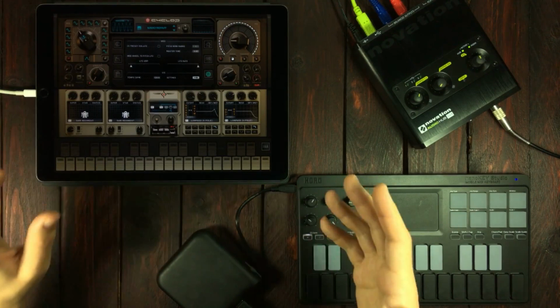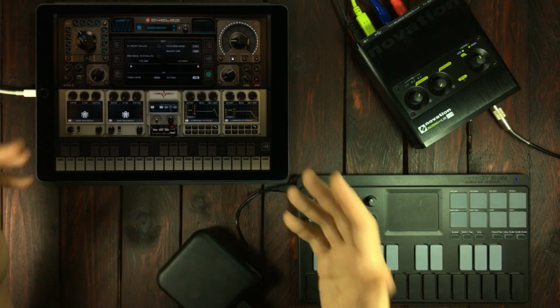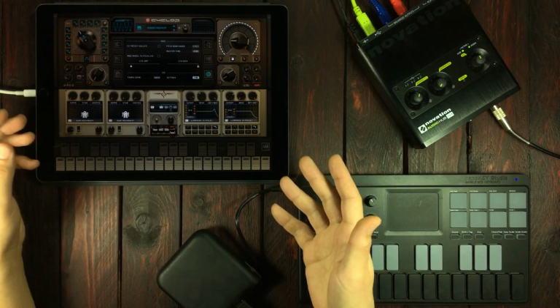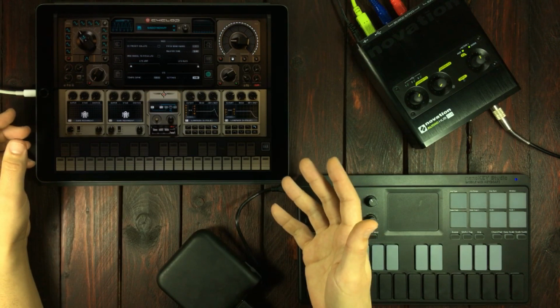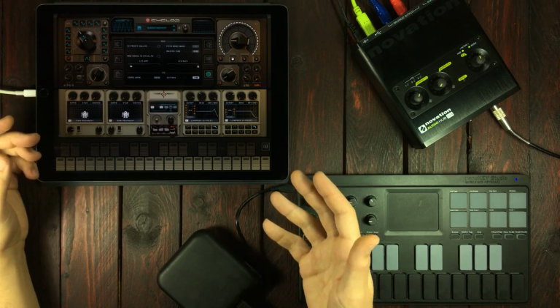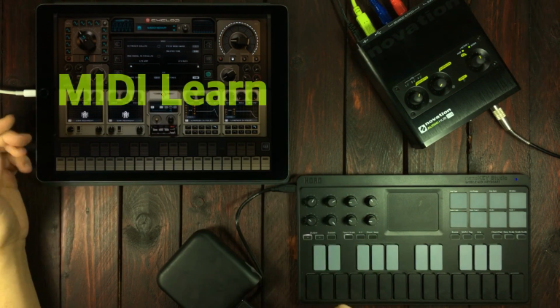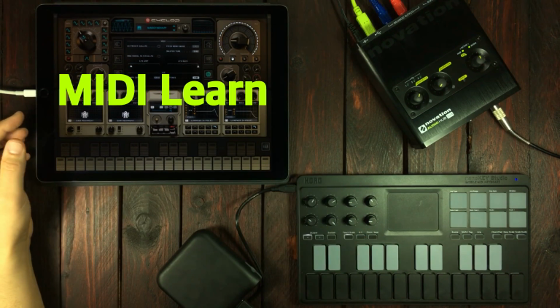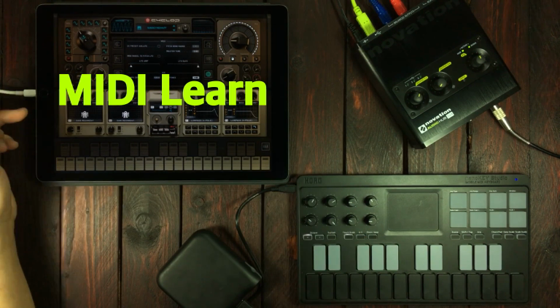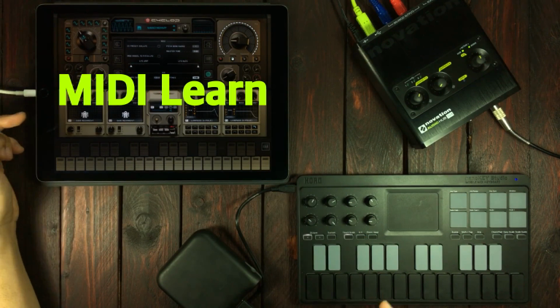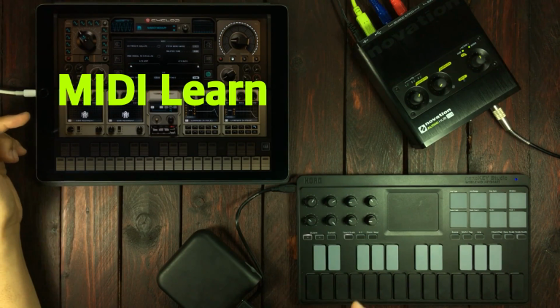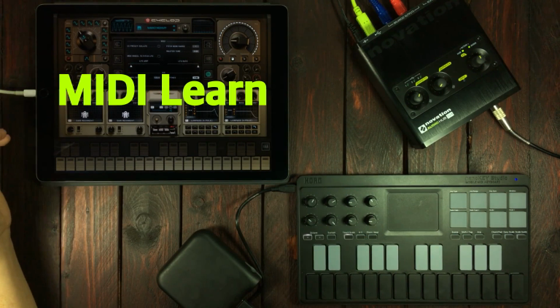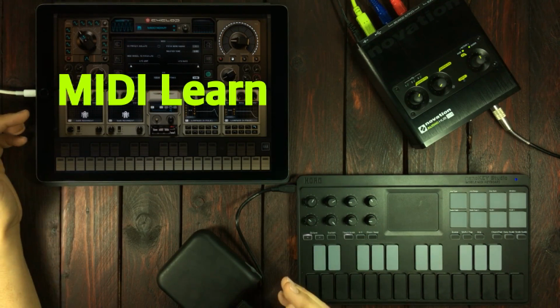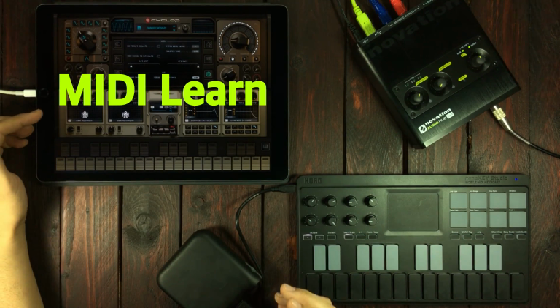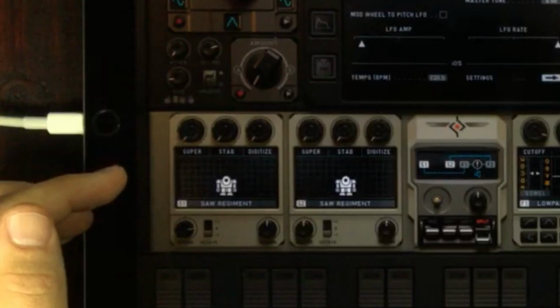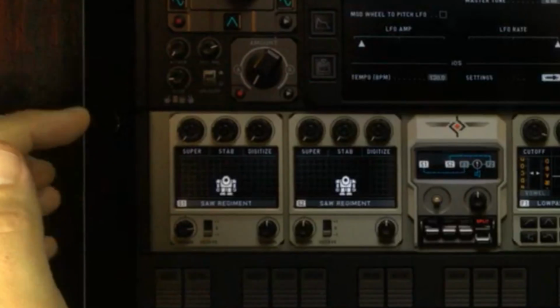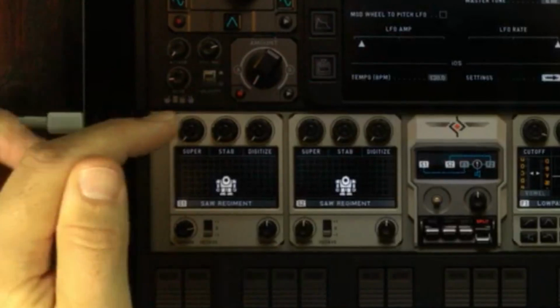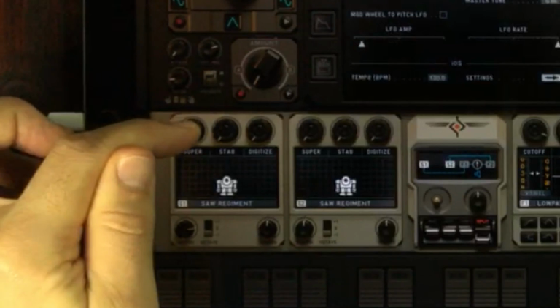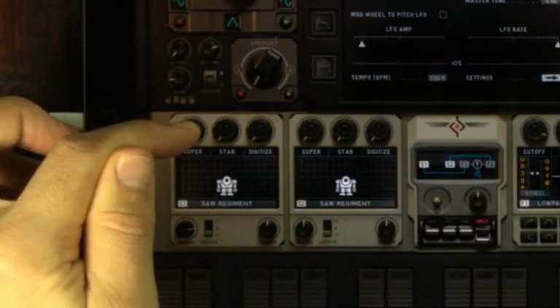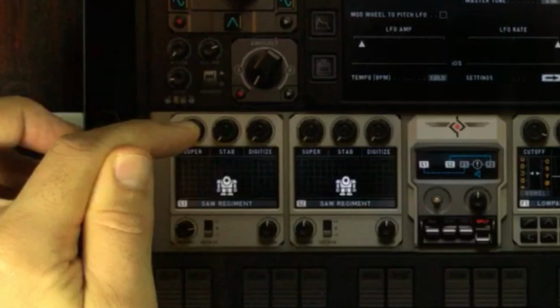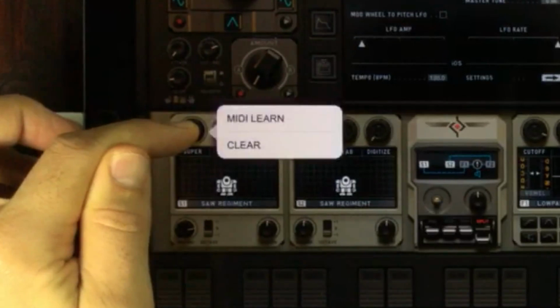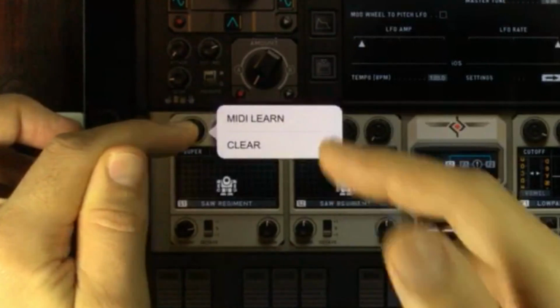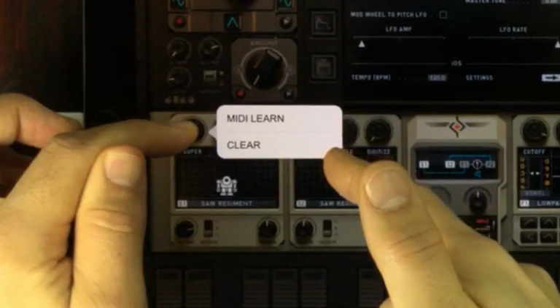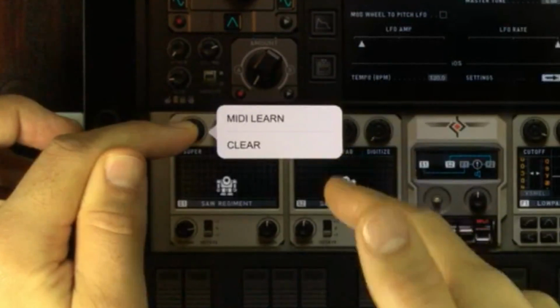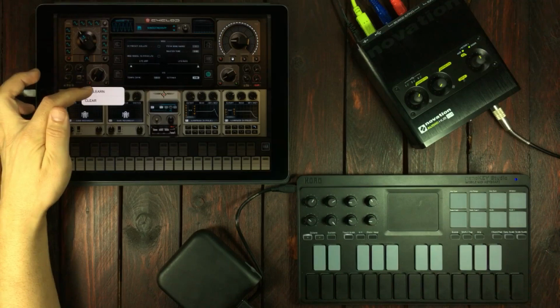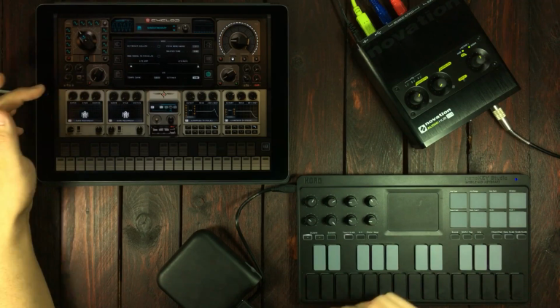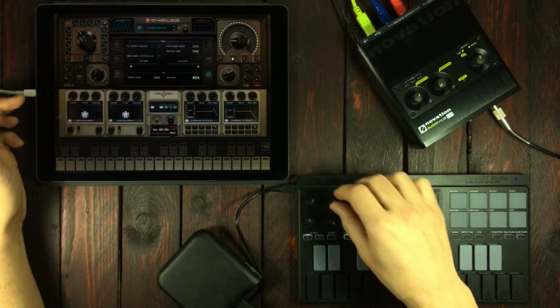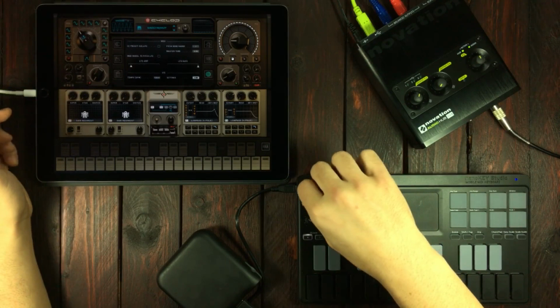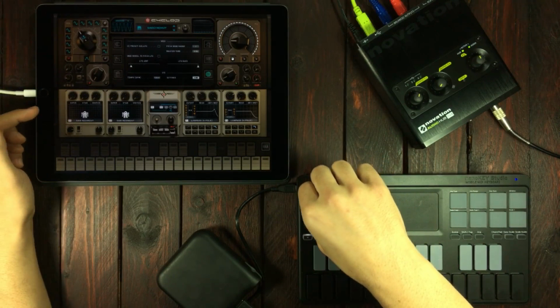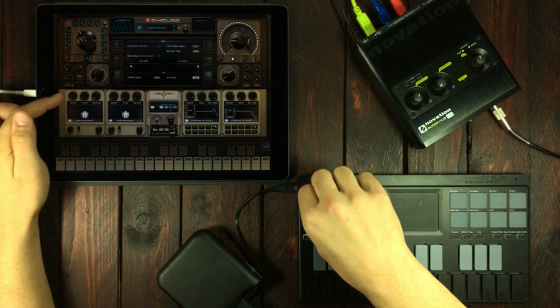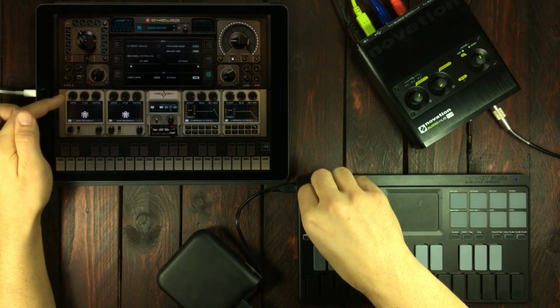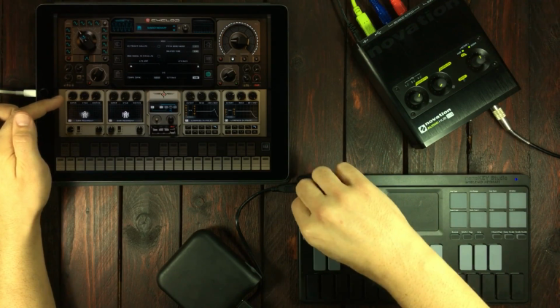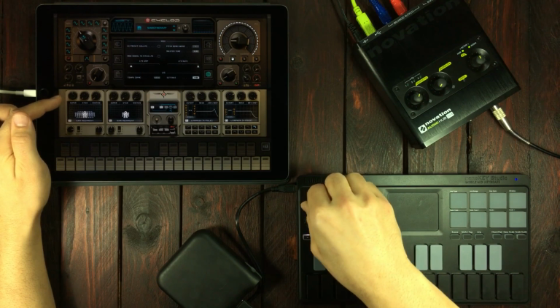Since Cyclops has MIDI learn, all we need to do from this point on is to long press on a controller until this pops up. Press MIDI learn and tweak a controller. And there we are.